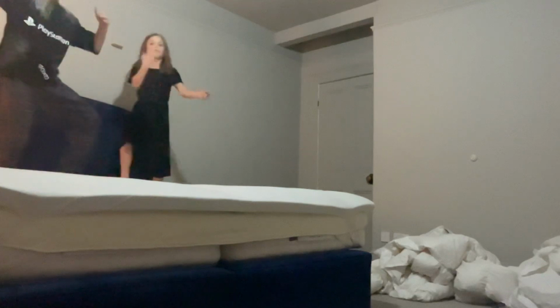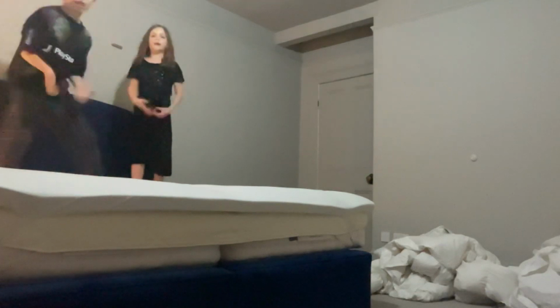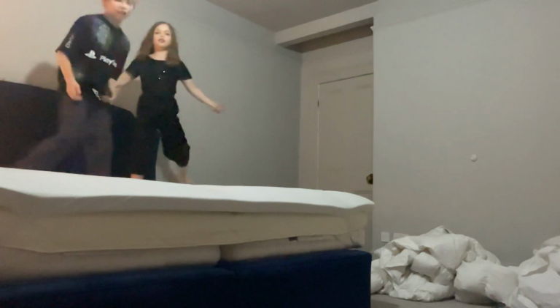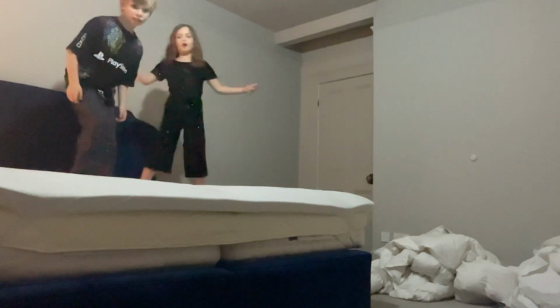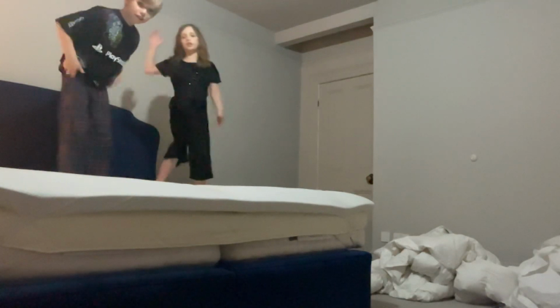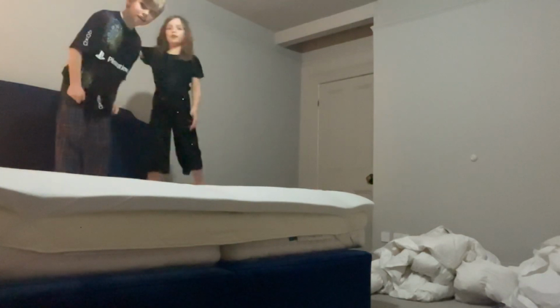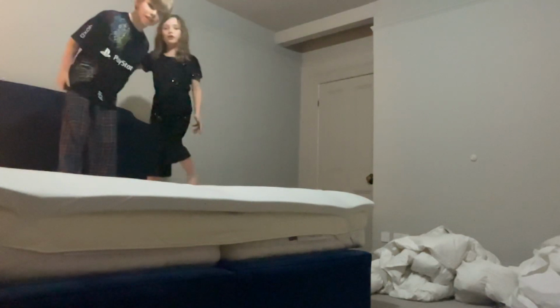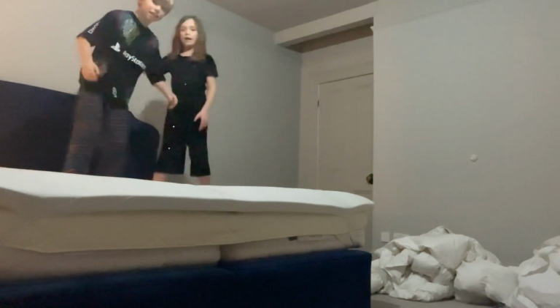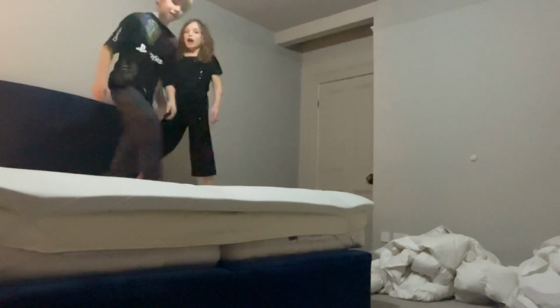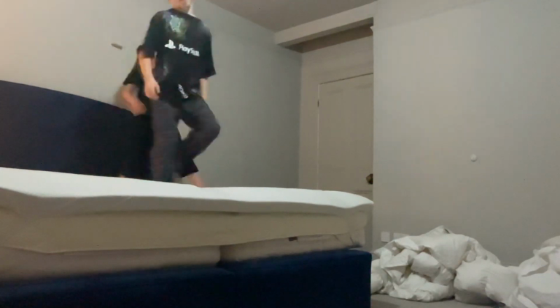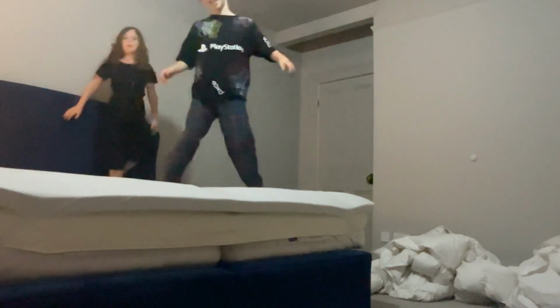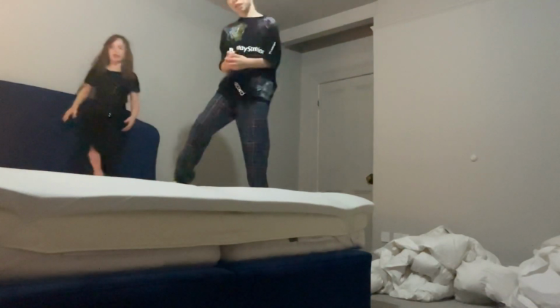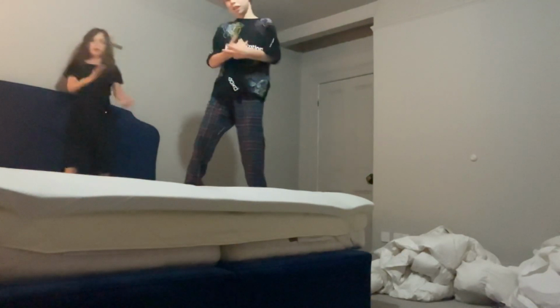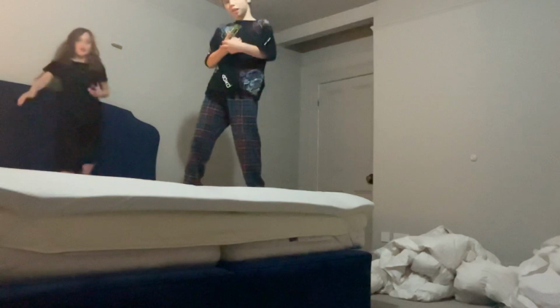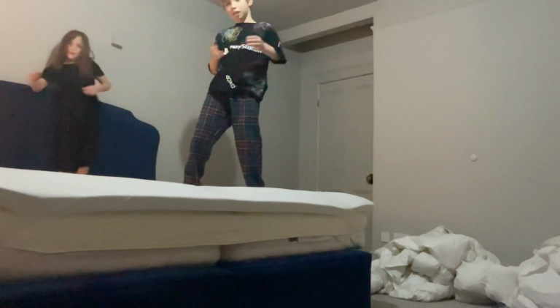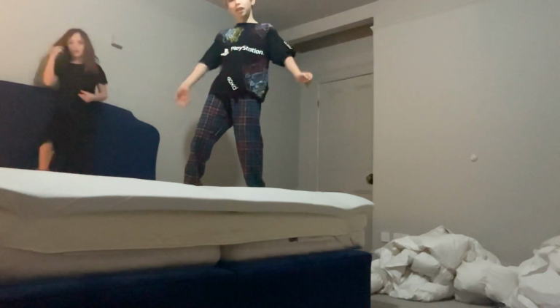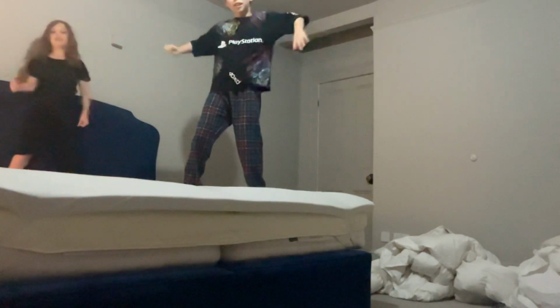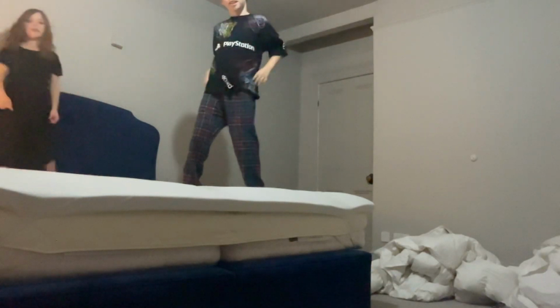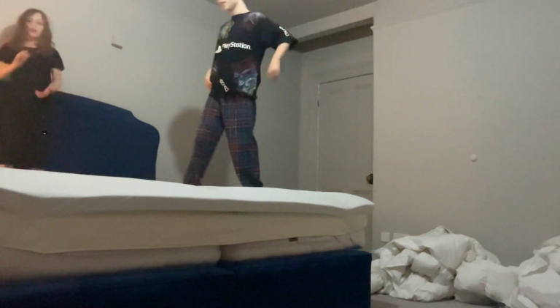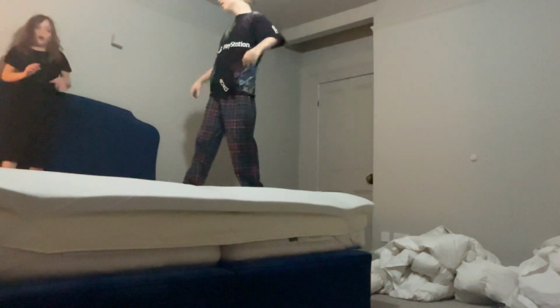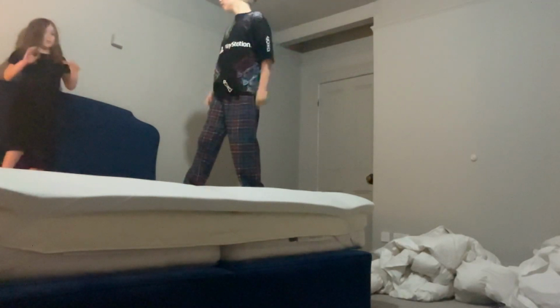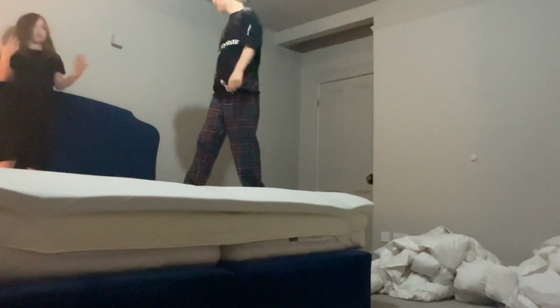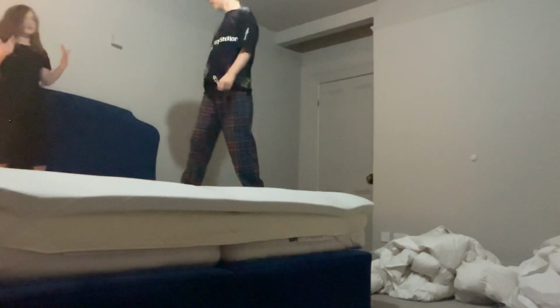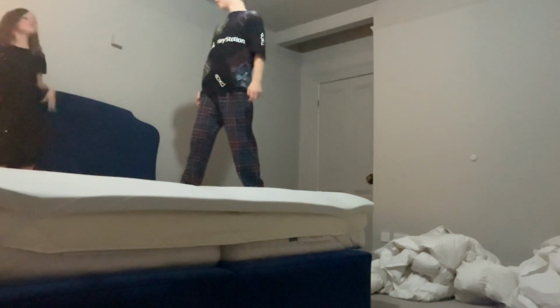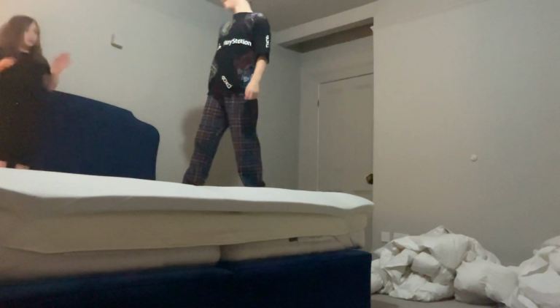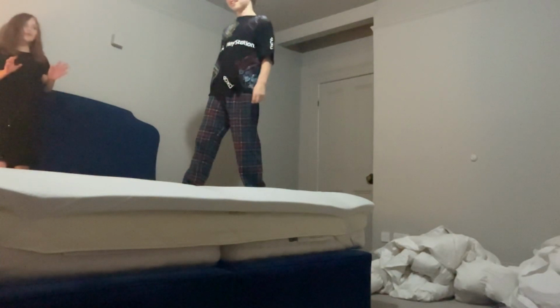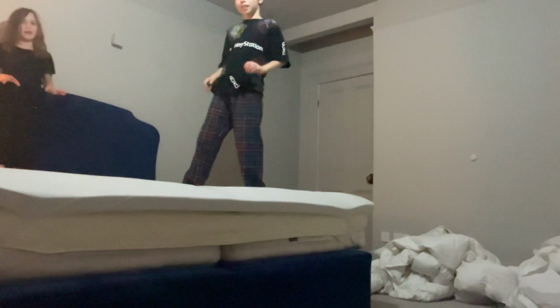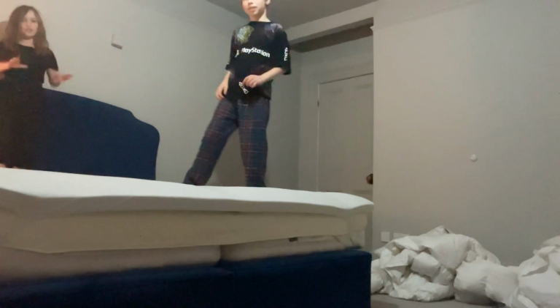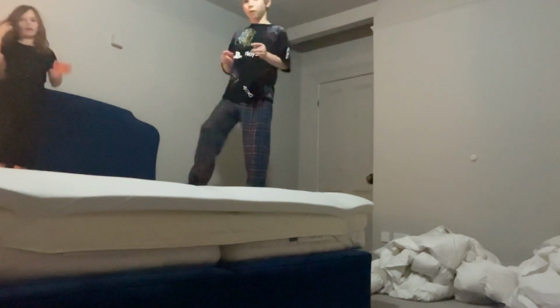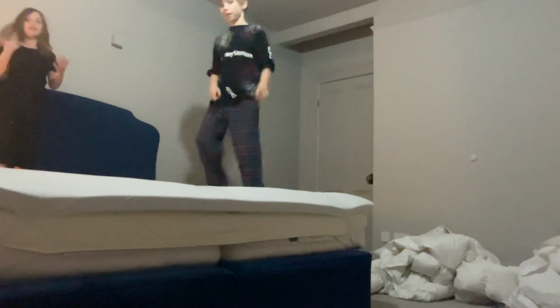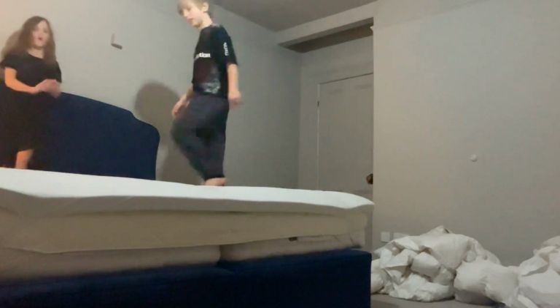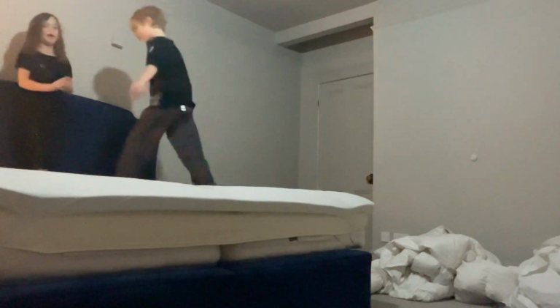Welcome to this channel guys. Today is a very cool place and we are going to be doing smooth ways of getting off the bed.